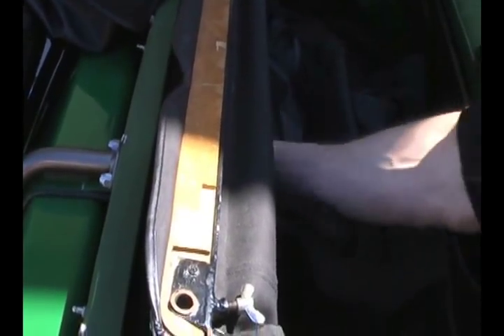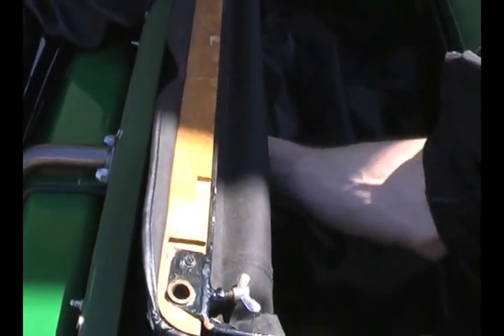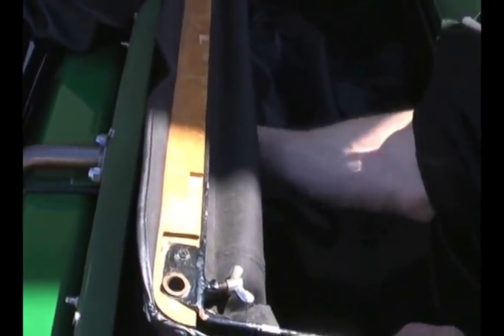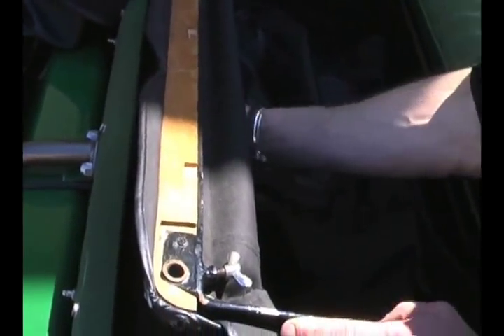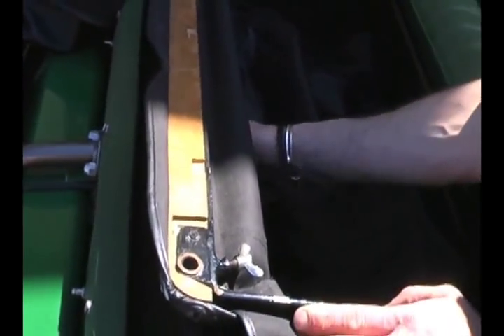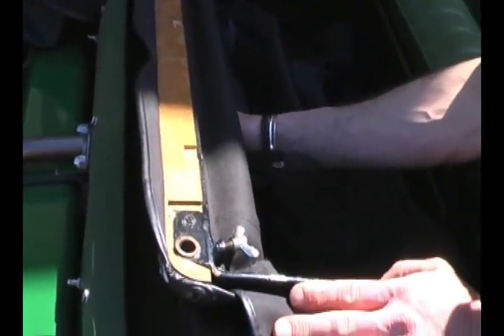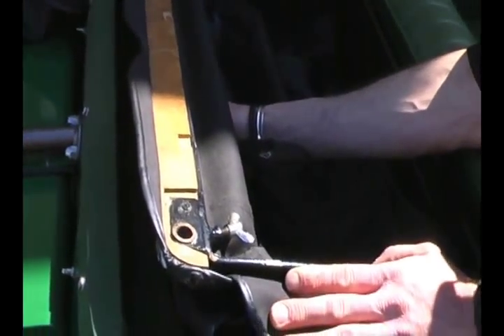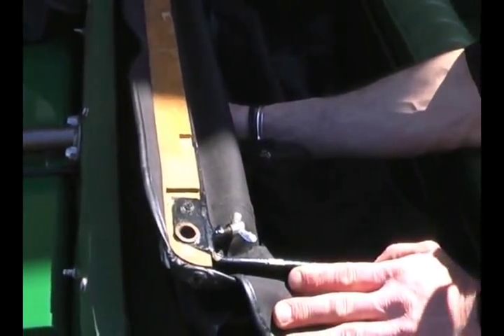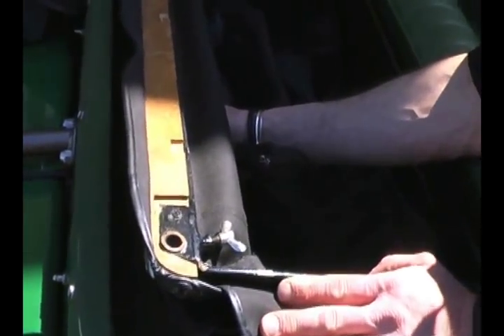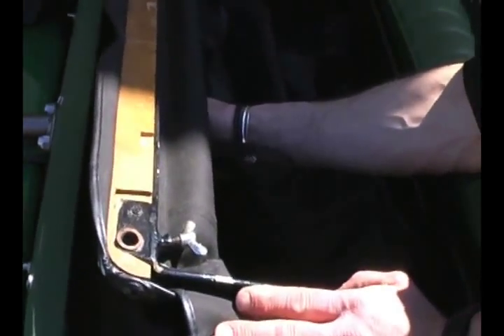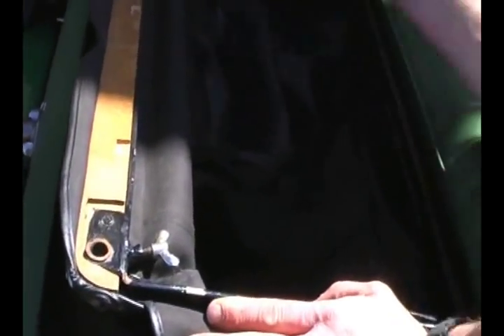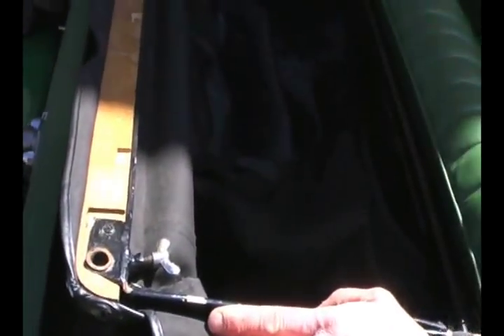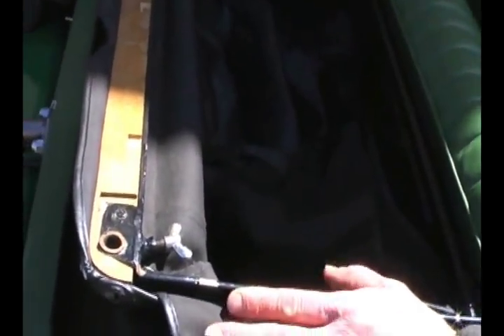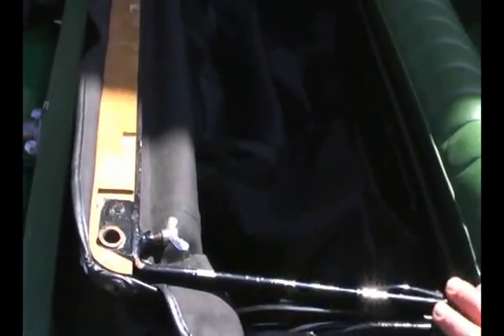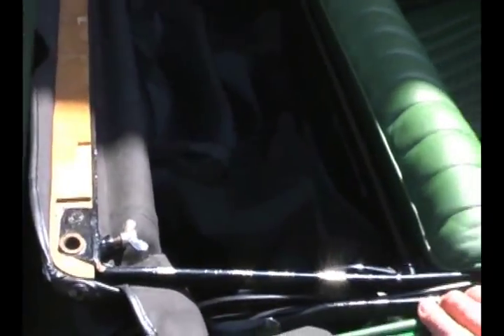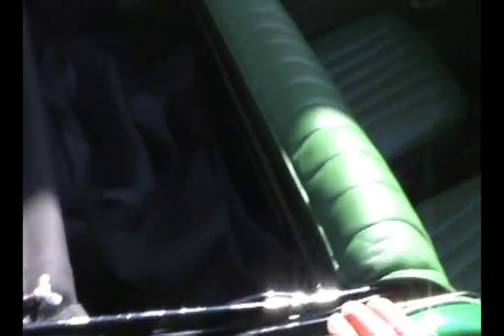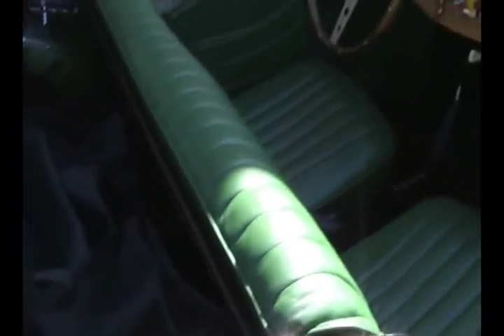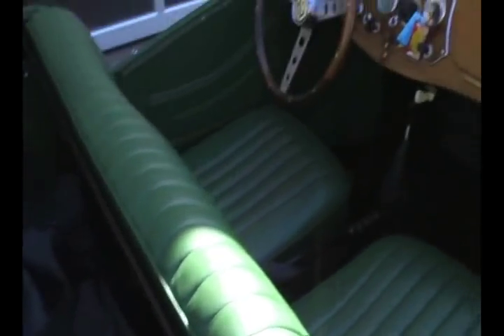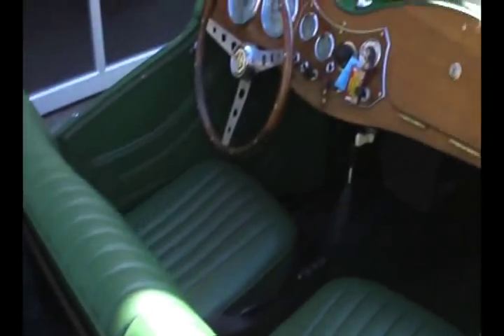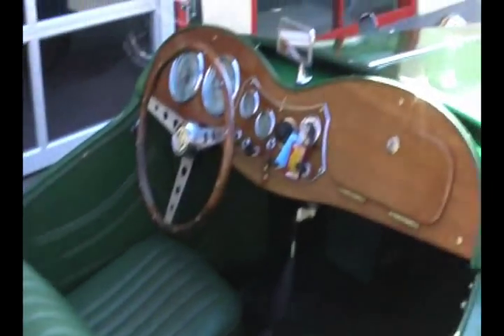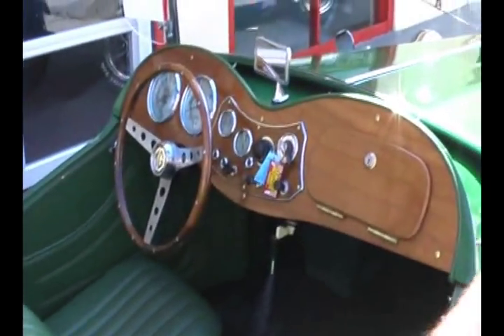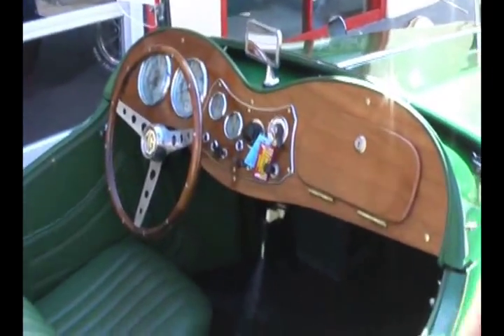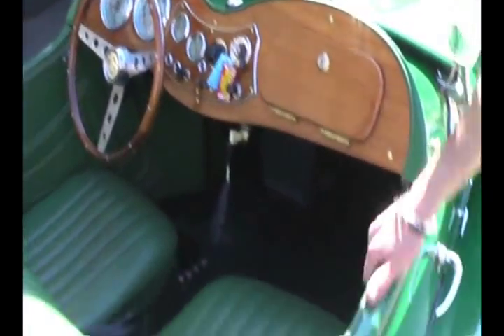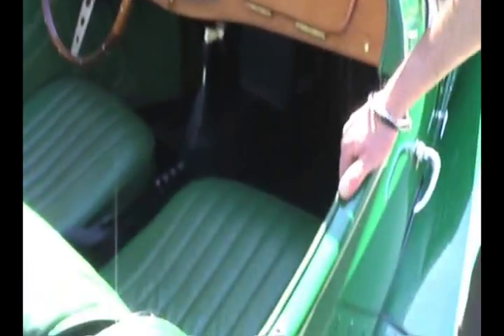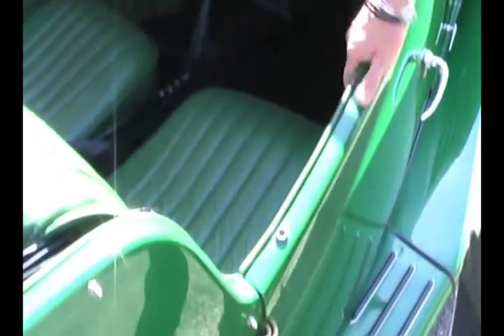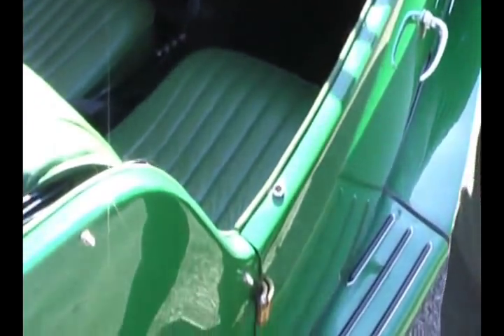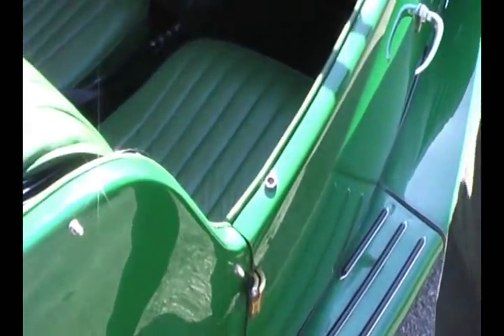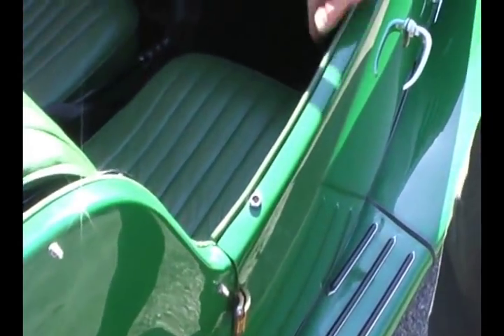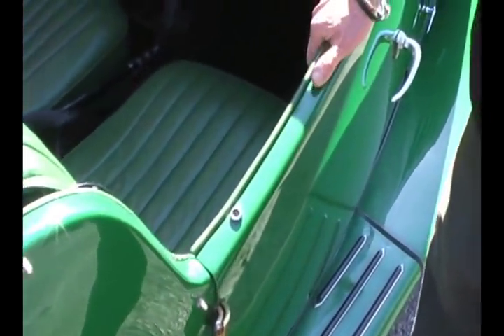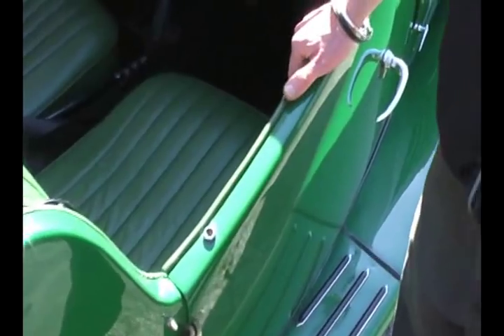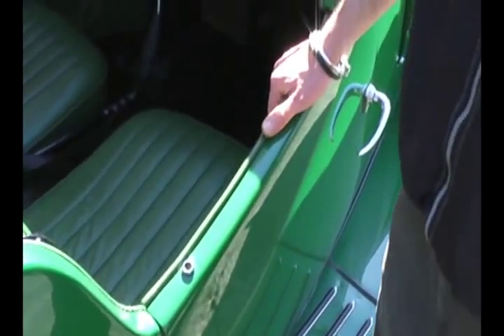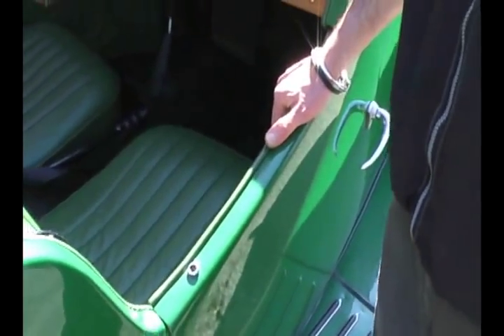Behind here is a little tiny box that holds your side curtains, because the car does not have roll-up windows. It has nice, low-slung doors, so it's great for arm-out-the-window kind of driving.